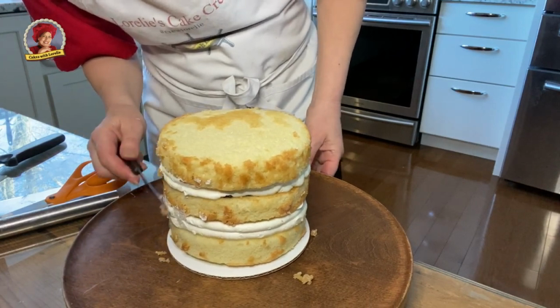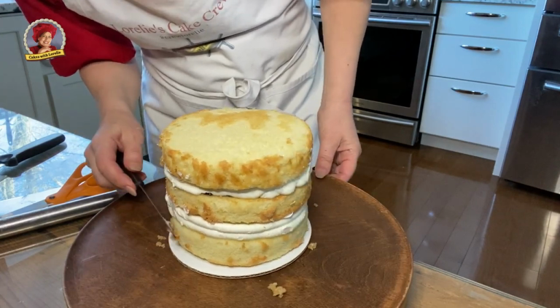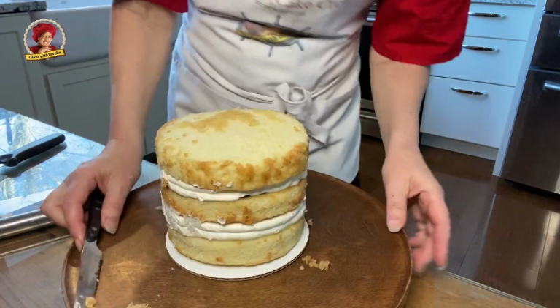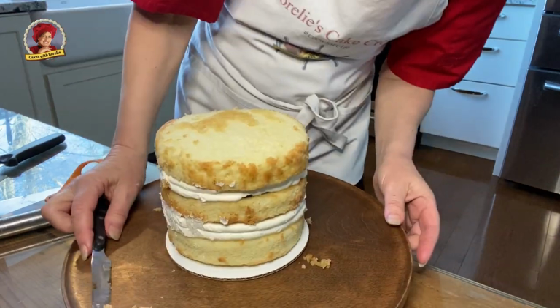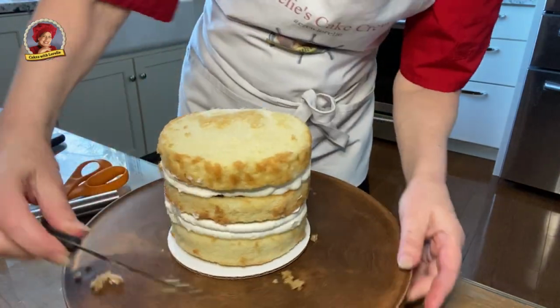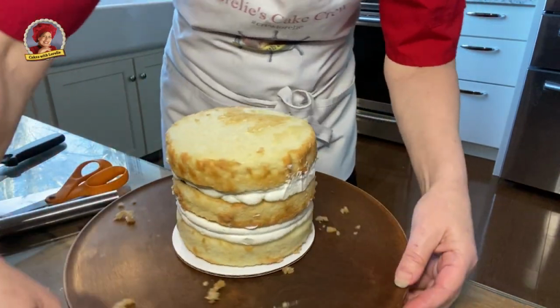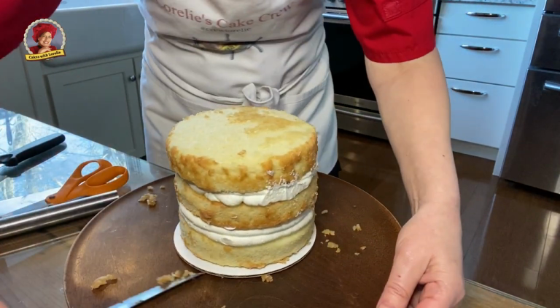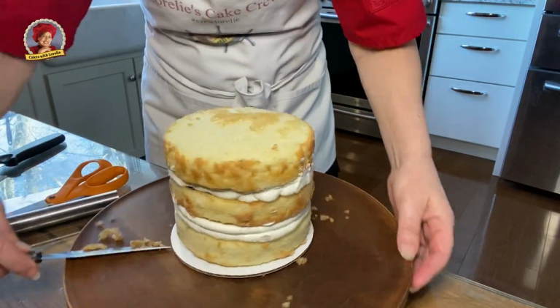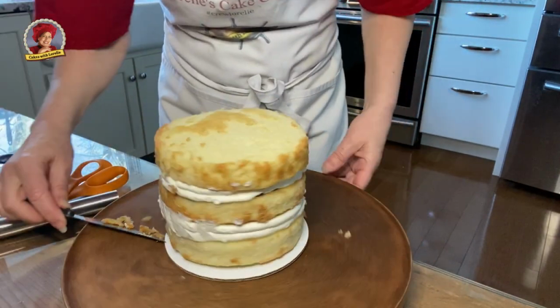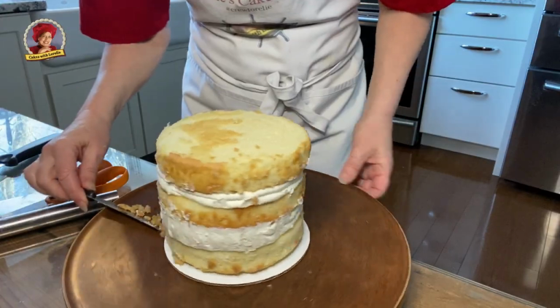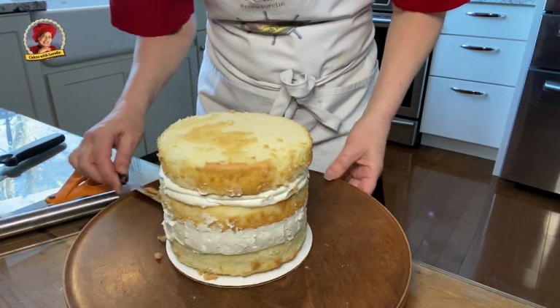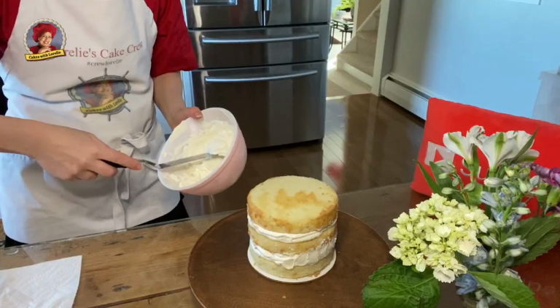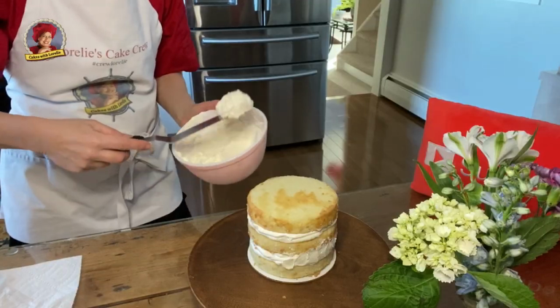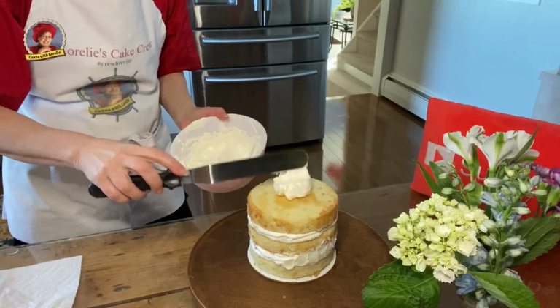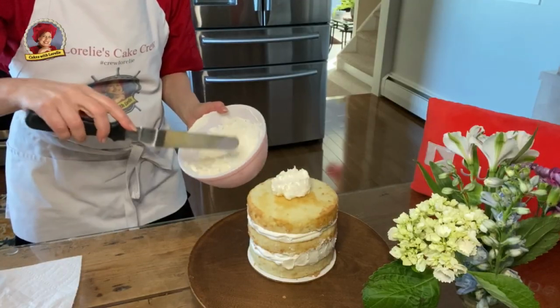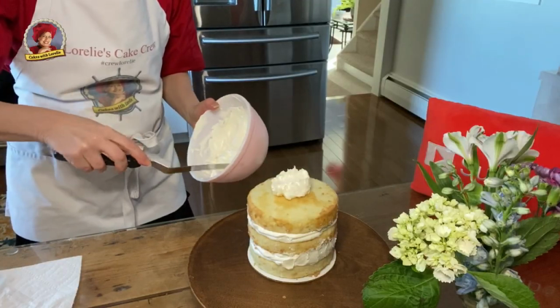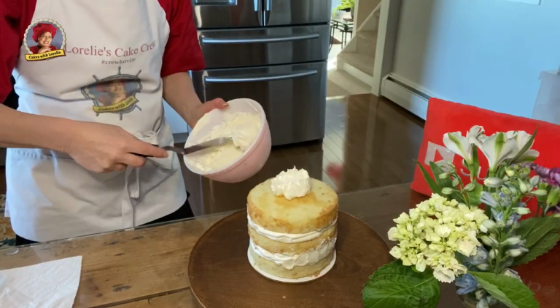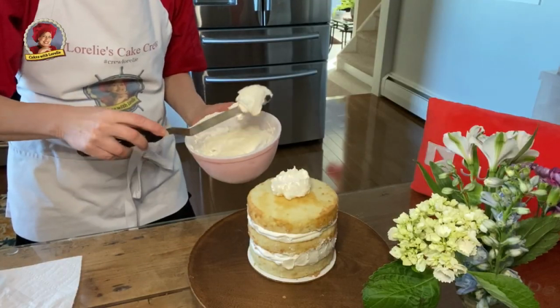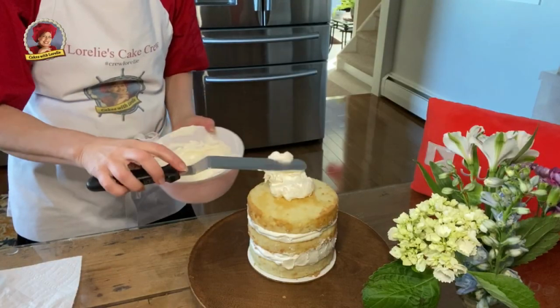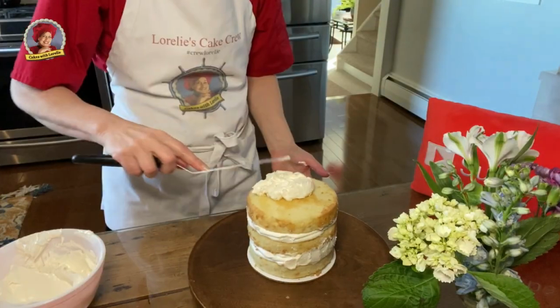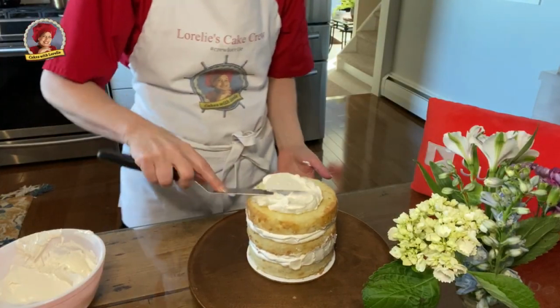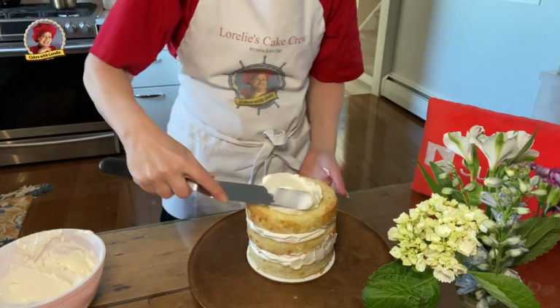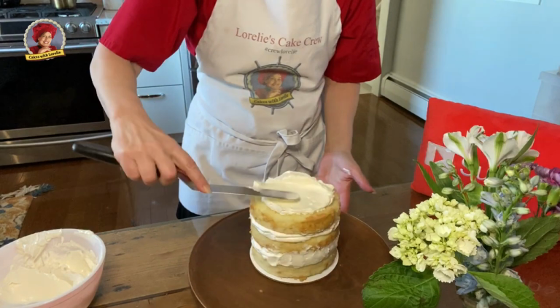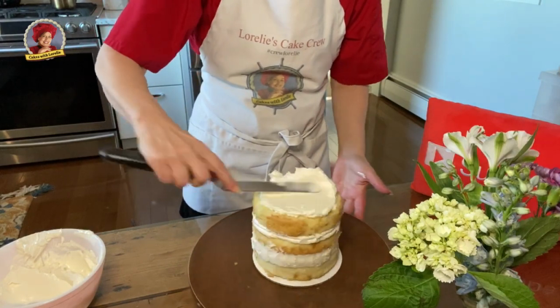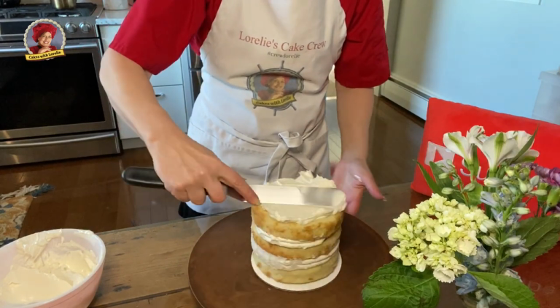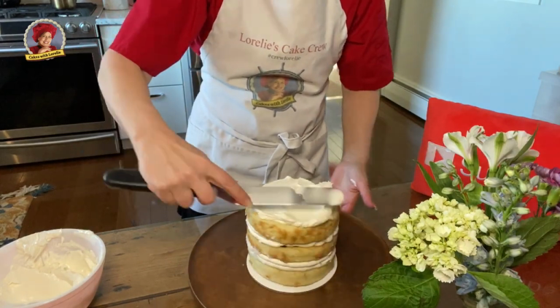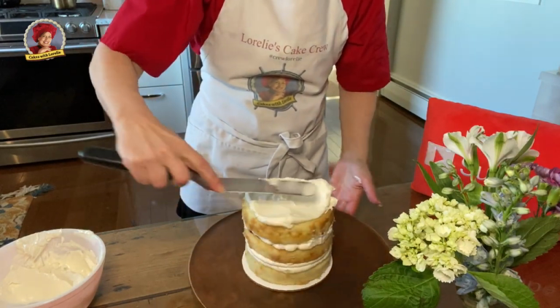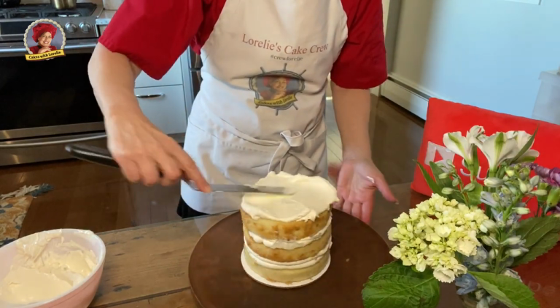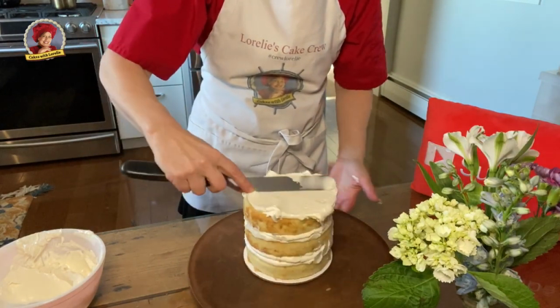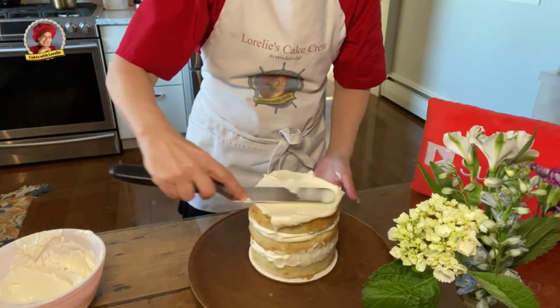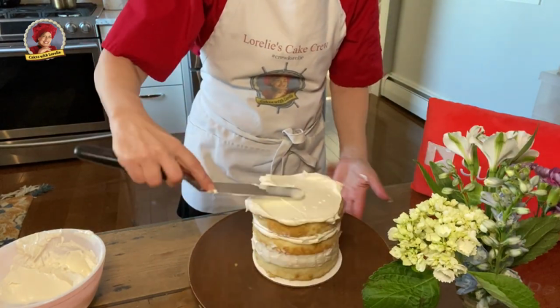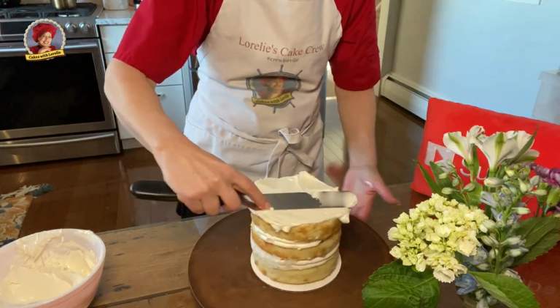Leave as much of the darker crumb as you can, because it's really pretty to have that deeper color showing through. Lightly frost and then scrape down the excess until you're happy with the look of the cake.